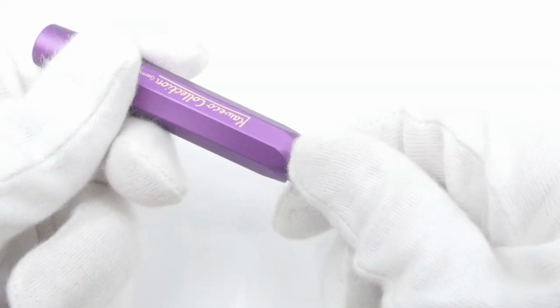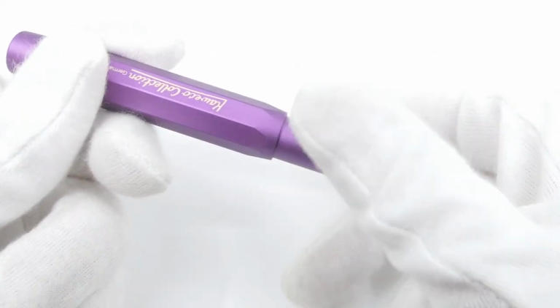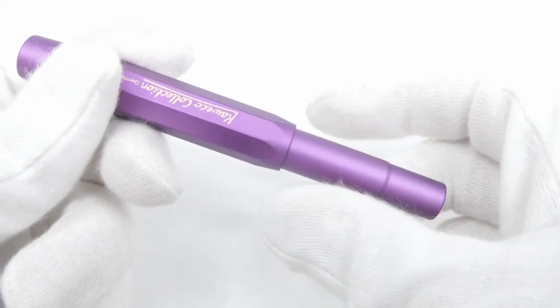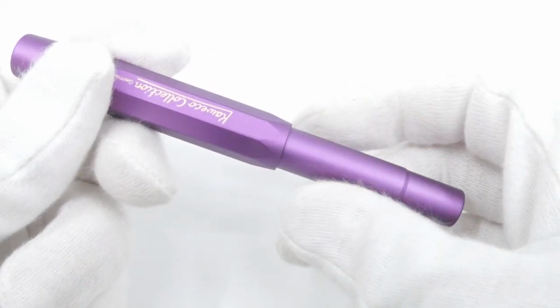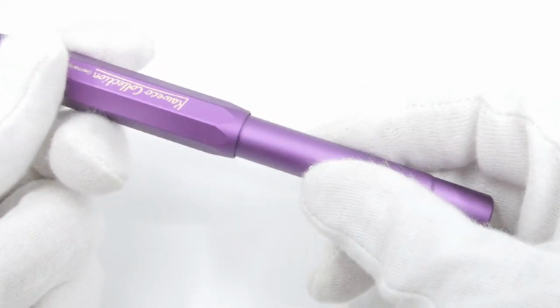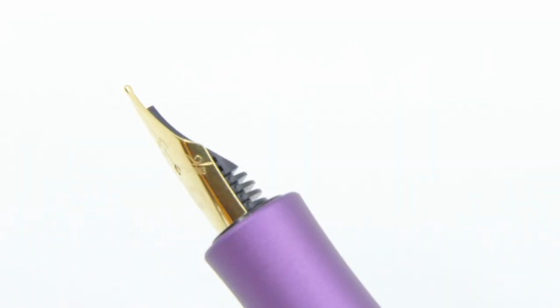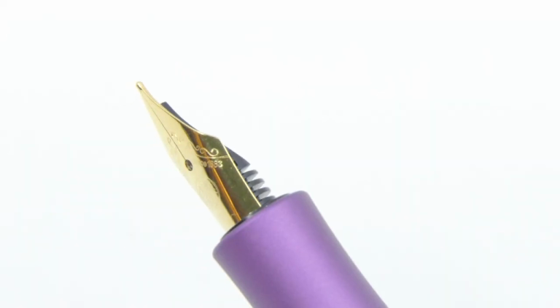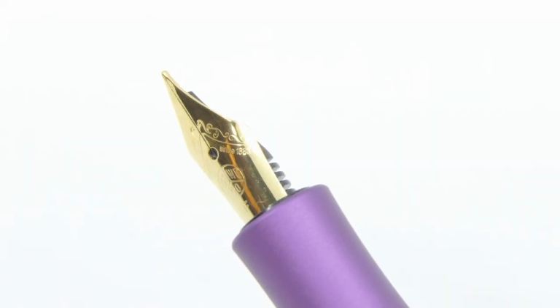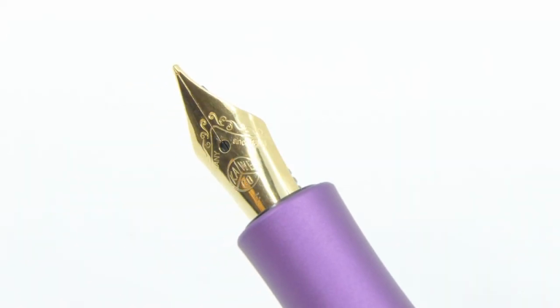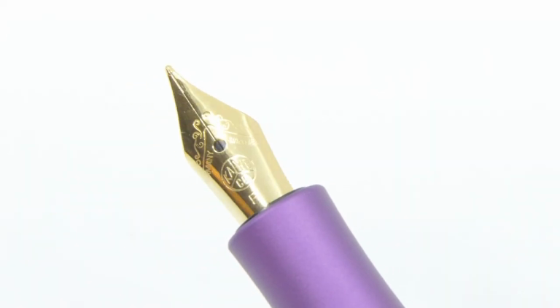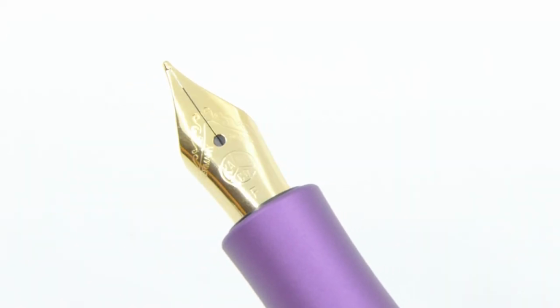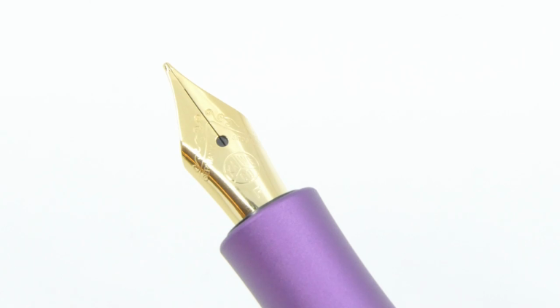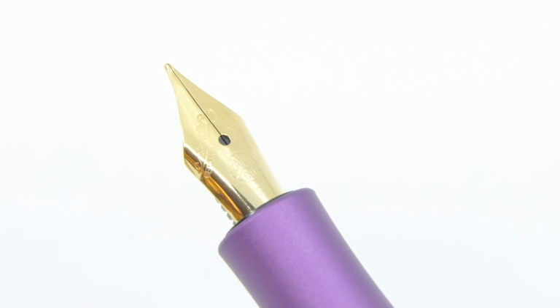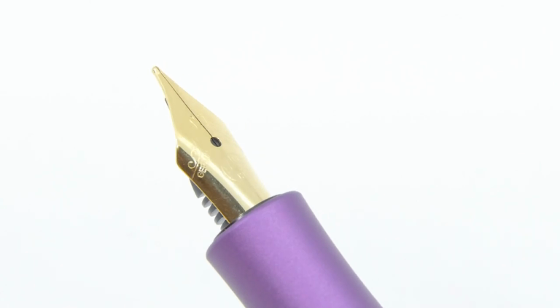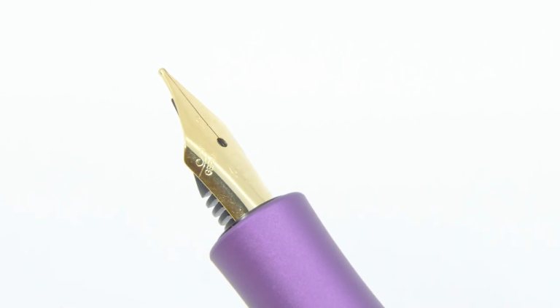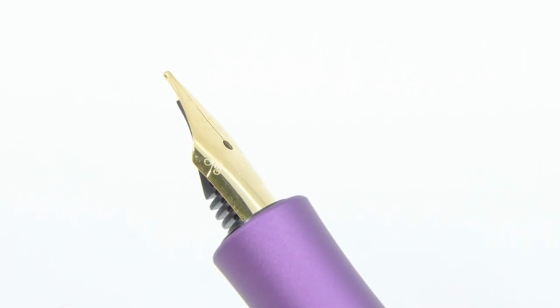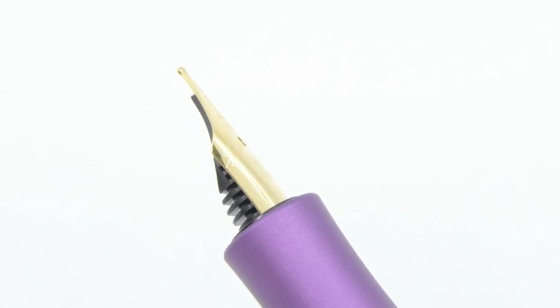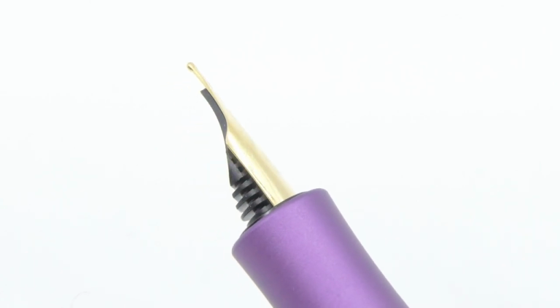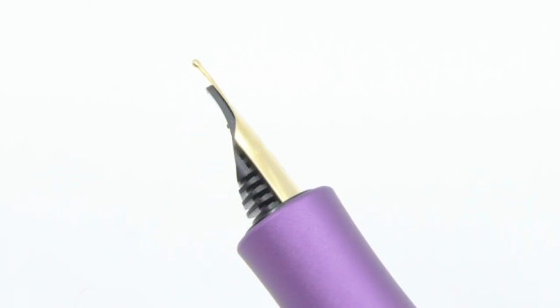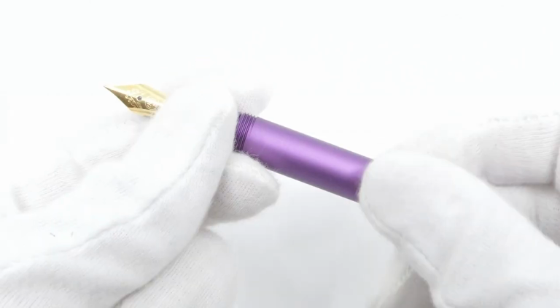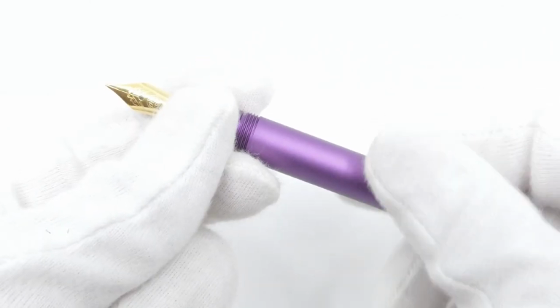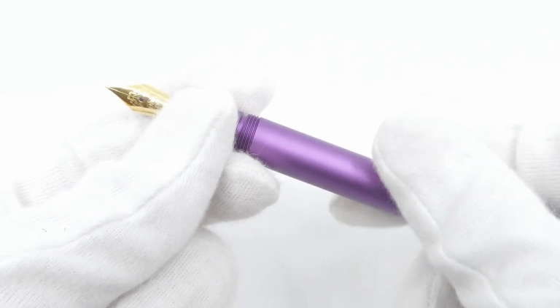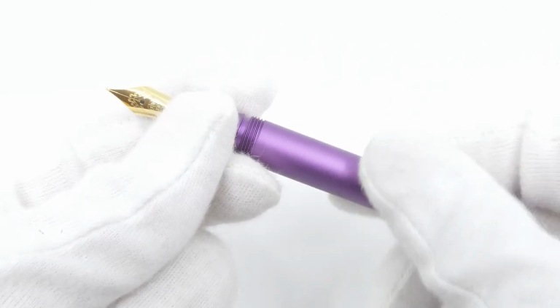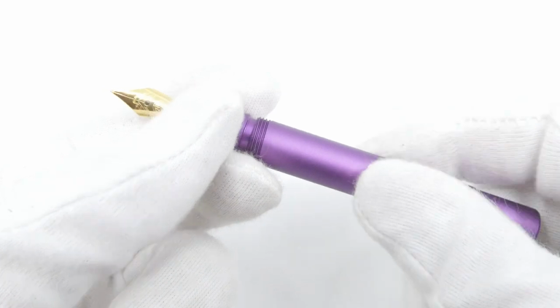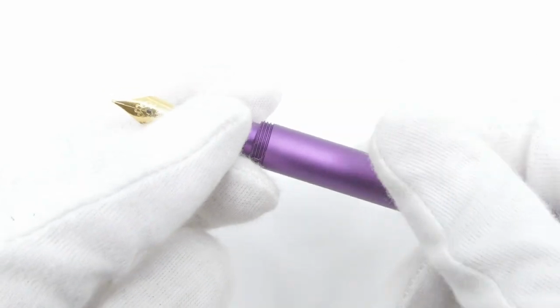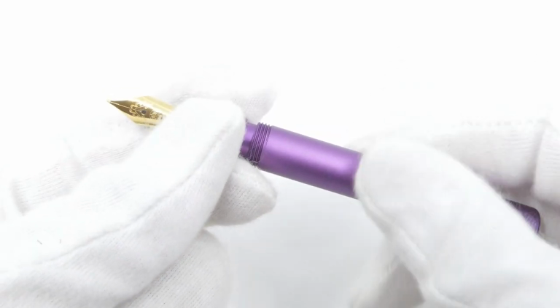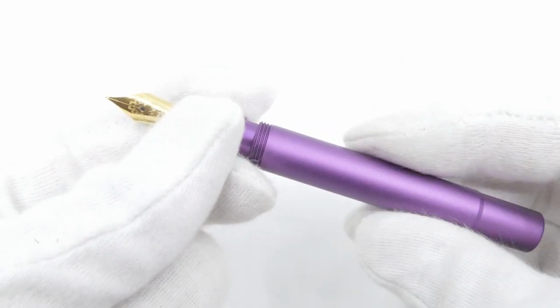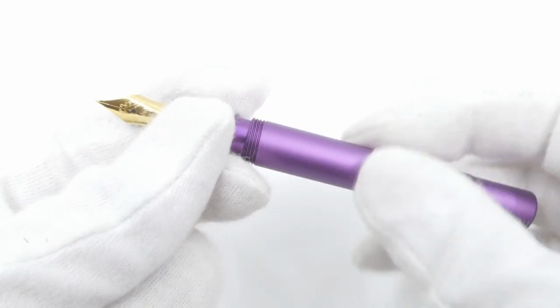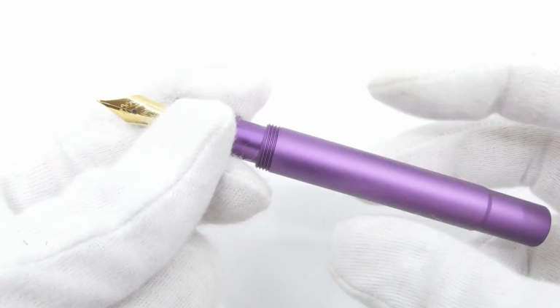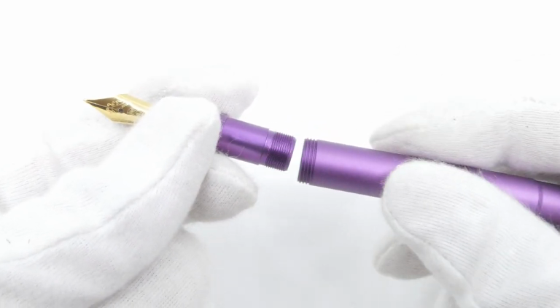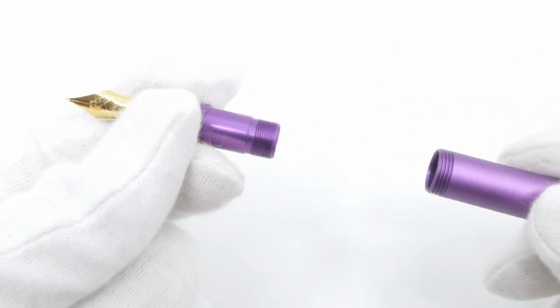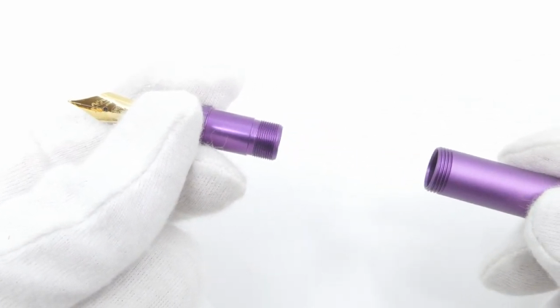The oversized cap twists off and reveals the stainless steel Jowo nib, which is used in almost all the Kaweco fountain pens. The fountain pen uses standard international ink cartridges or a small Kaweco converter.